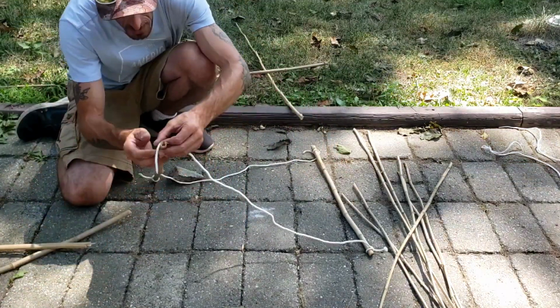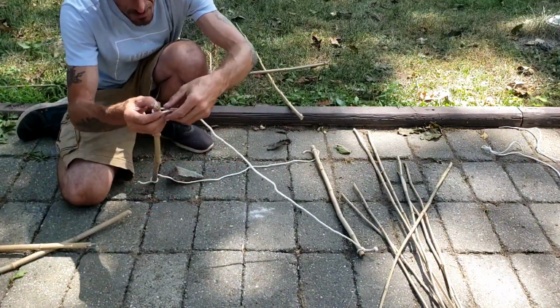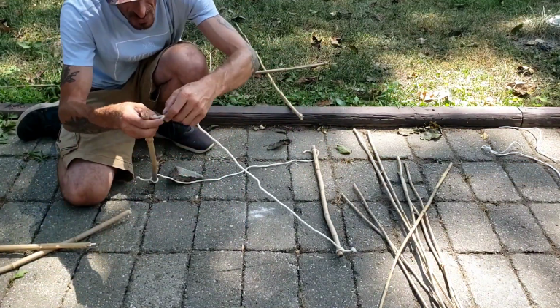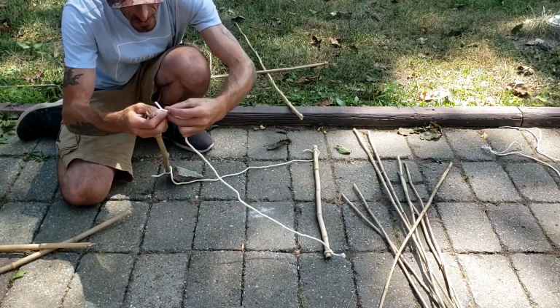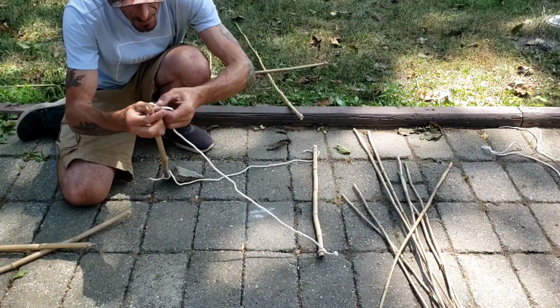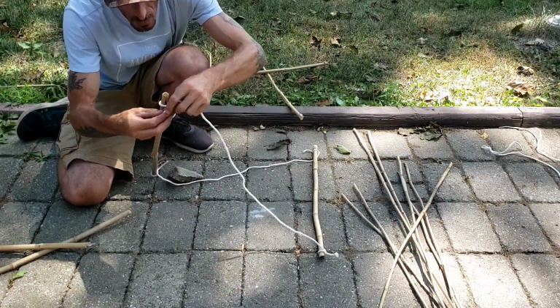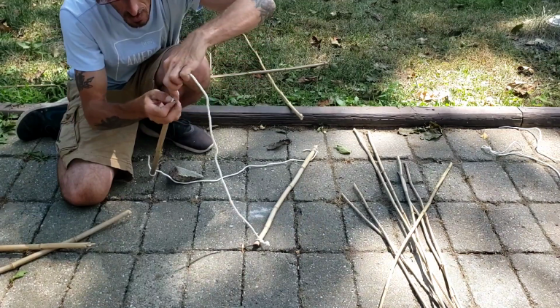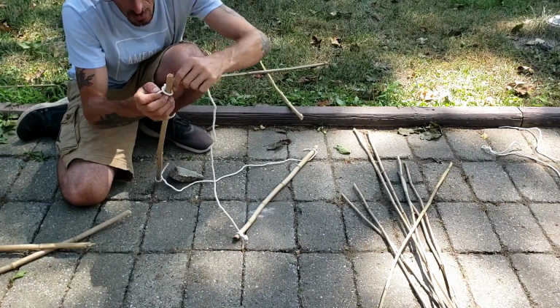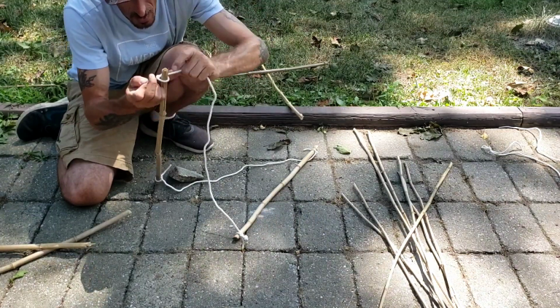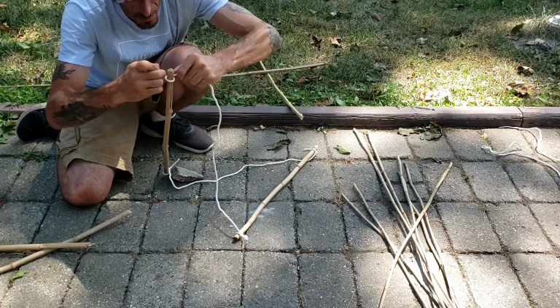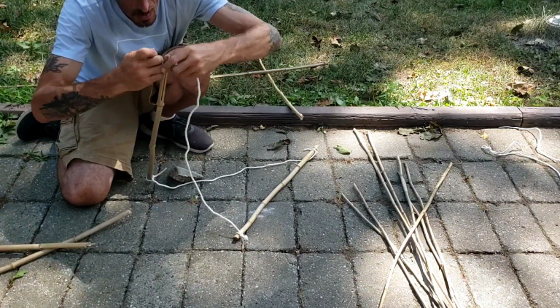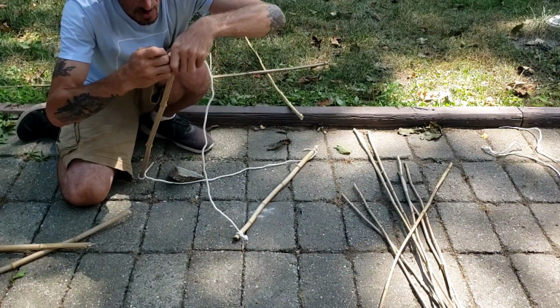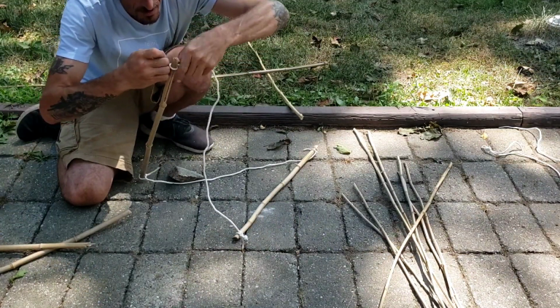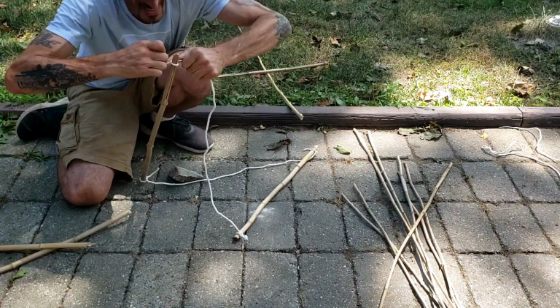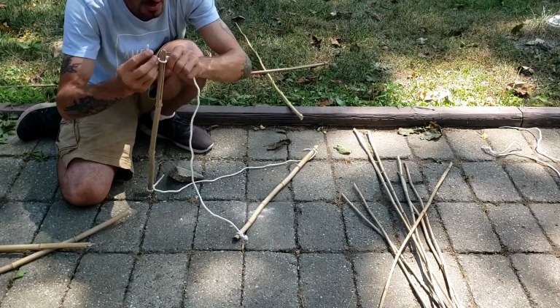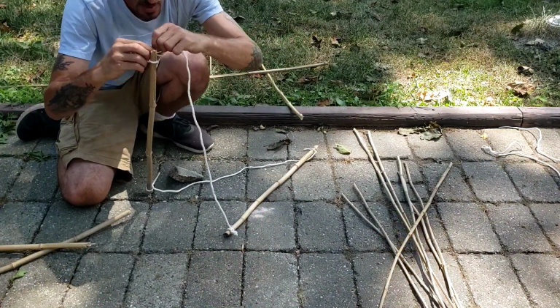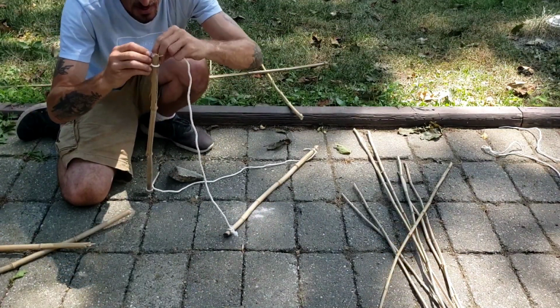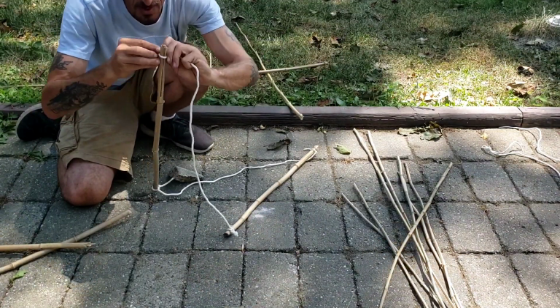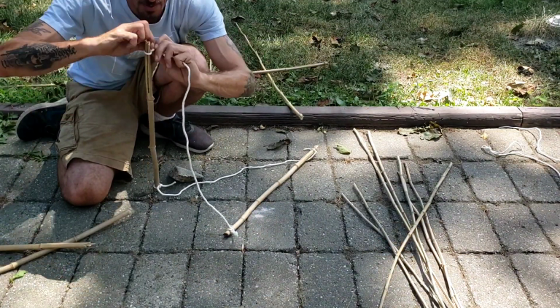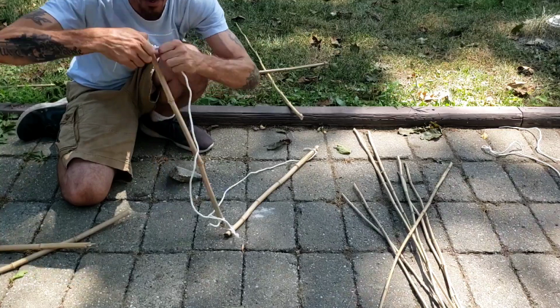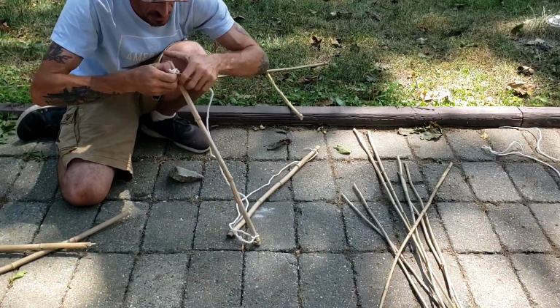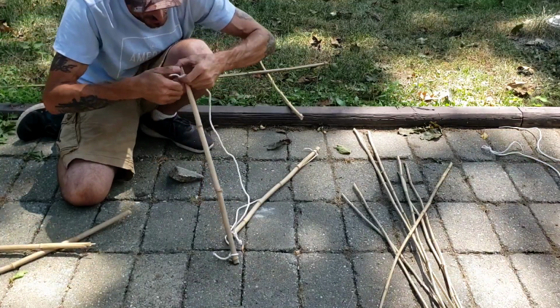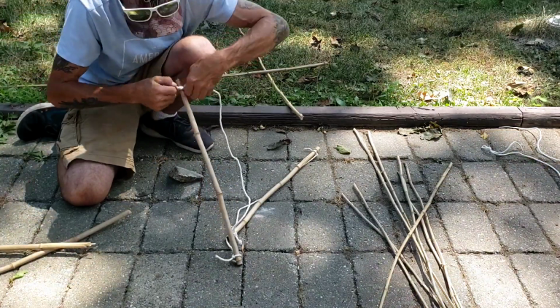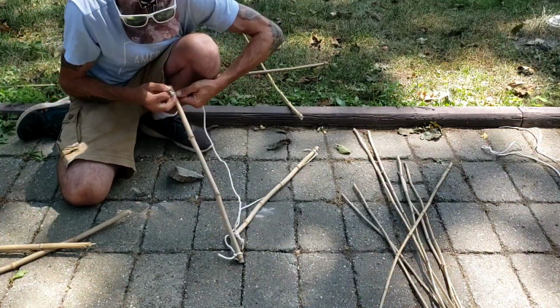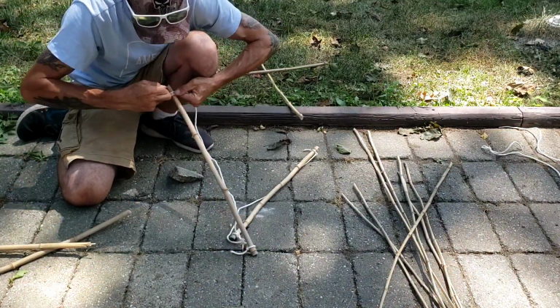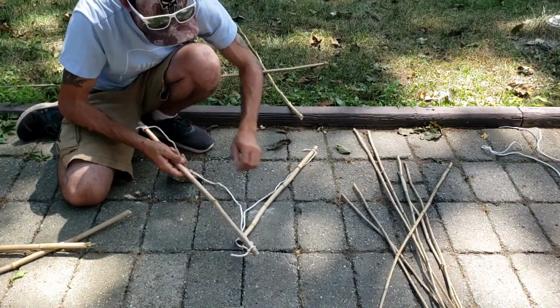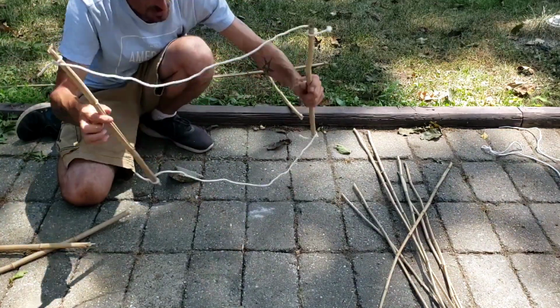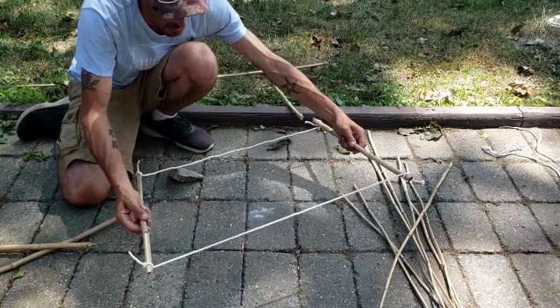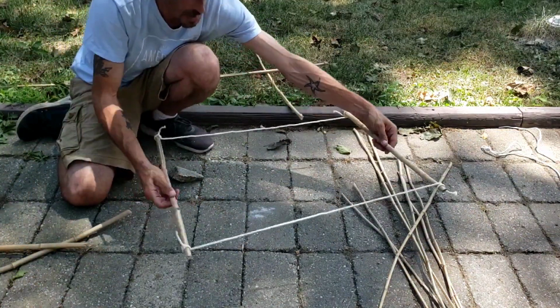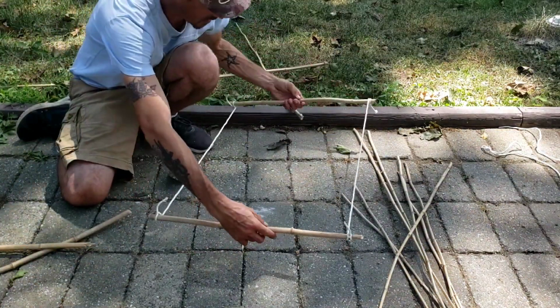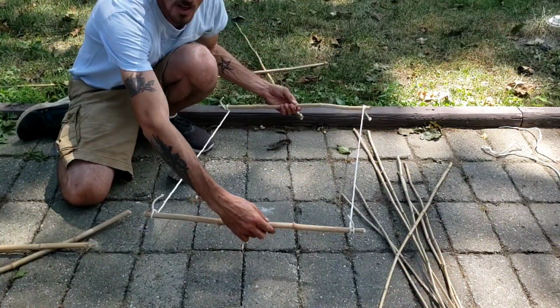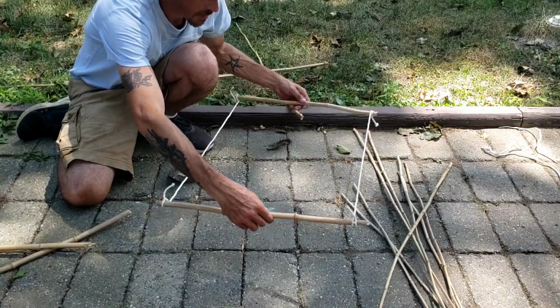Now we need this side here like so. Tie that on nice and tight. And keep in mind this is just a thrown-together trap real quick — this isn't the actual materials I would use or suggest. So we have our frame.